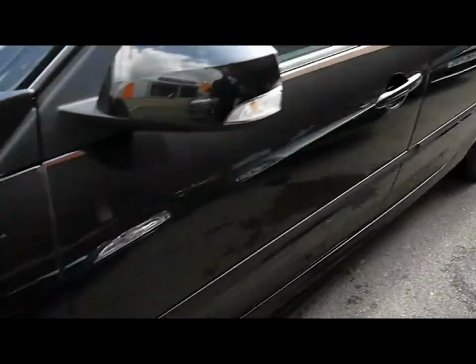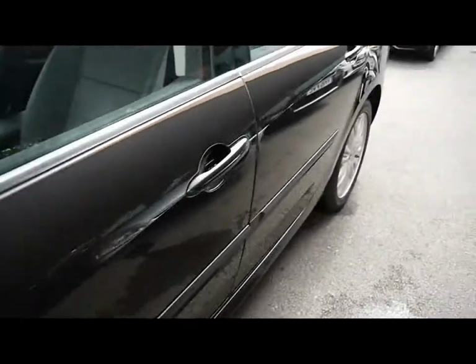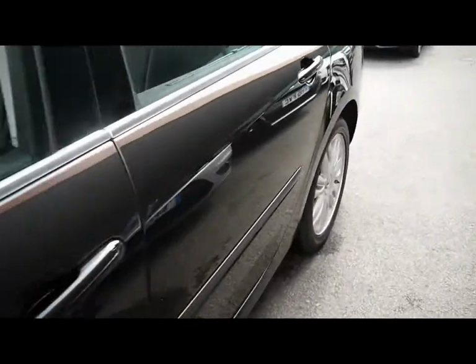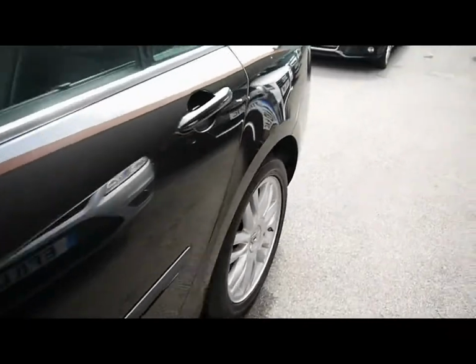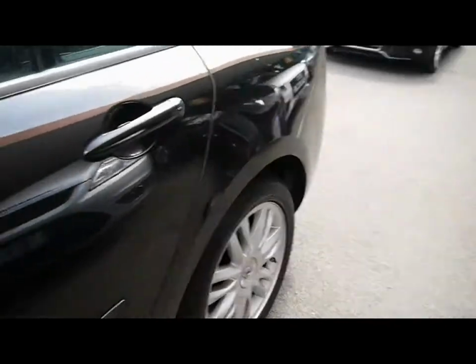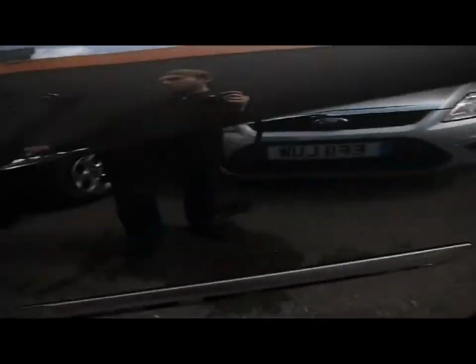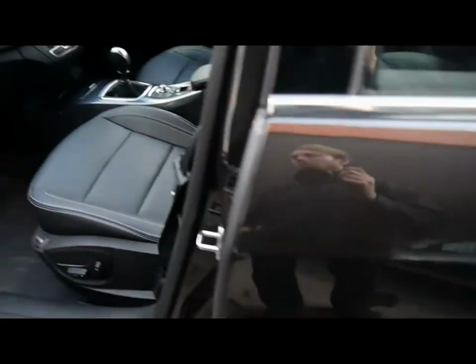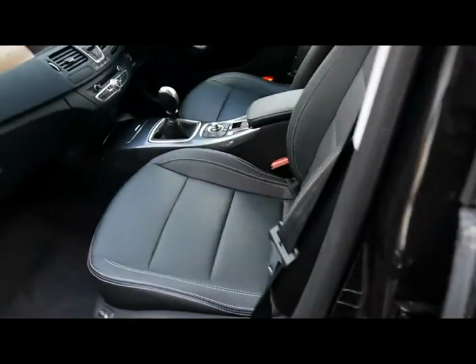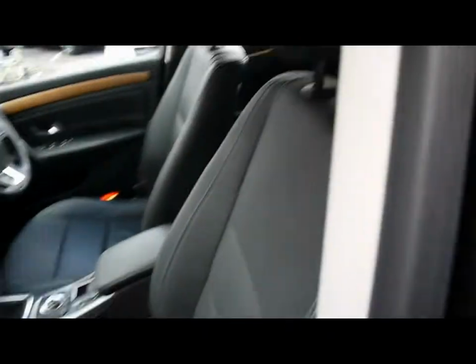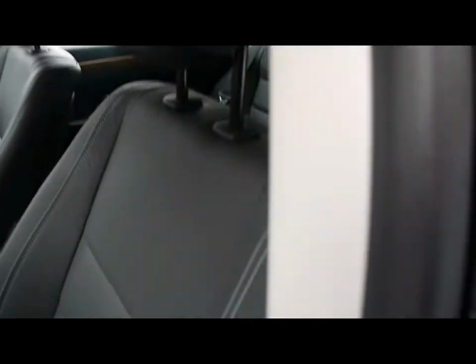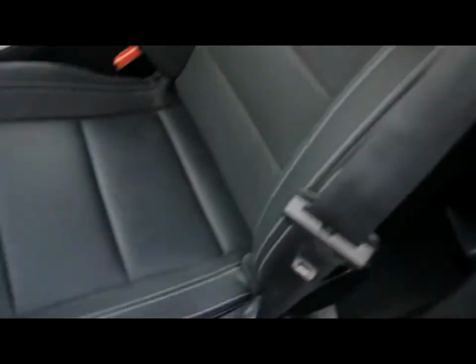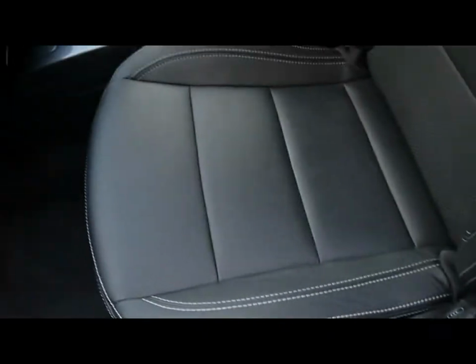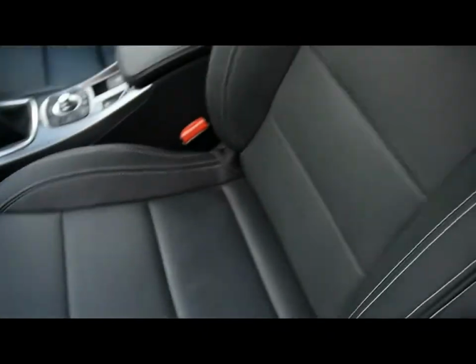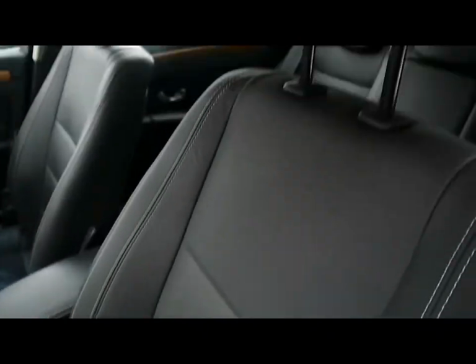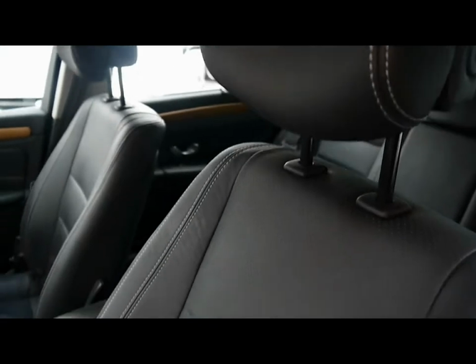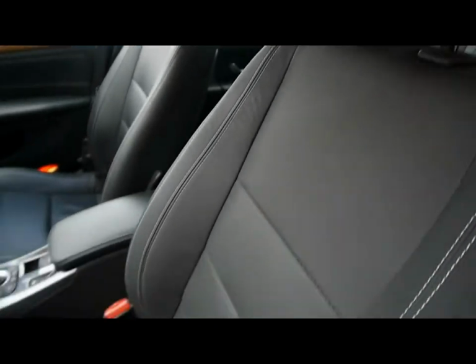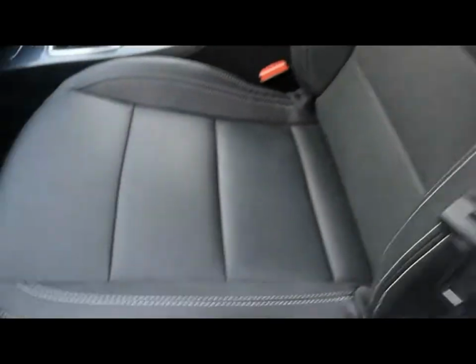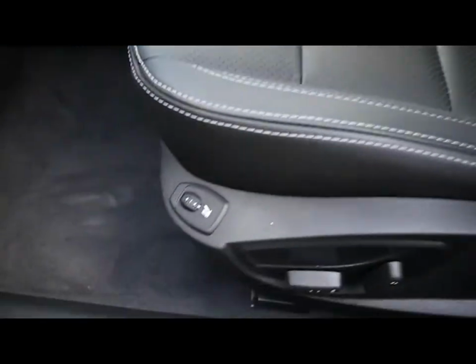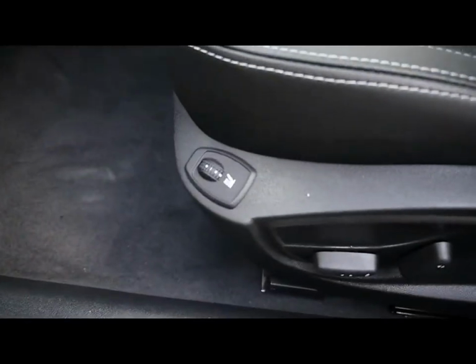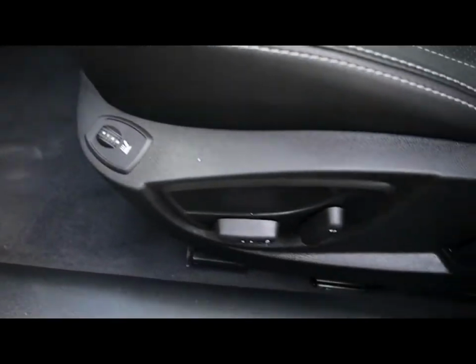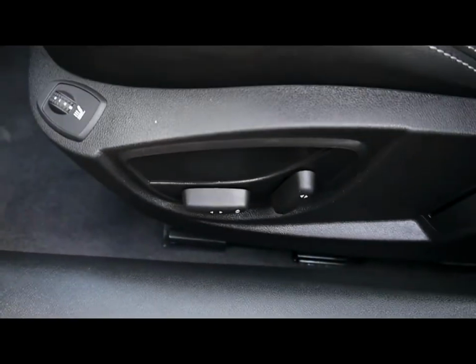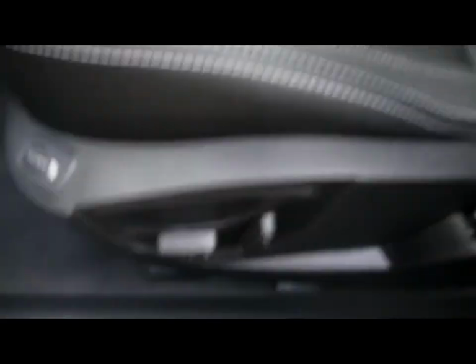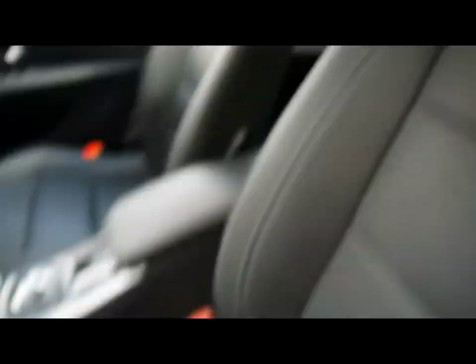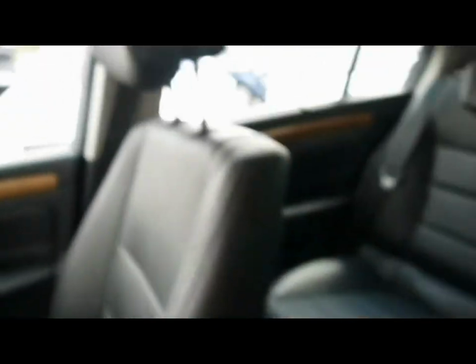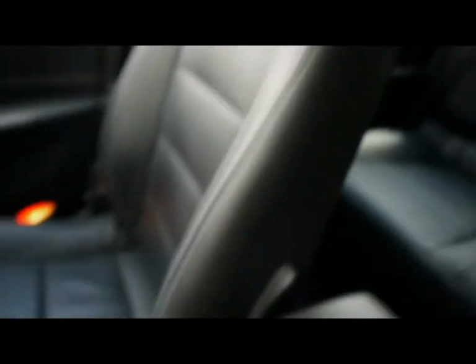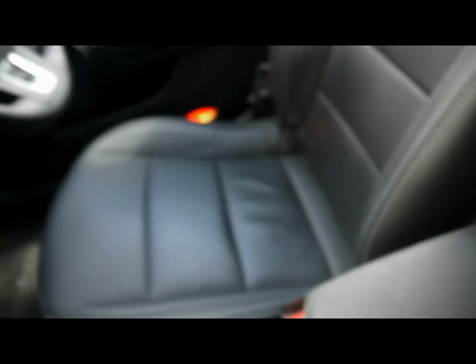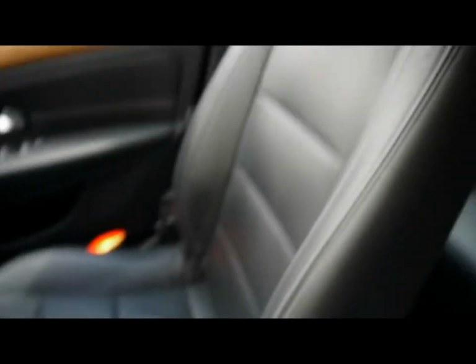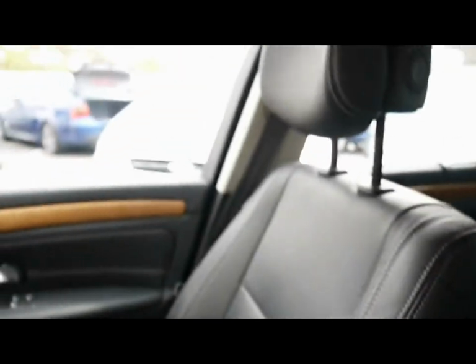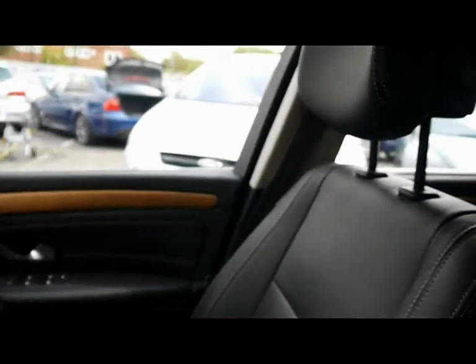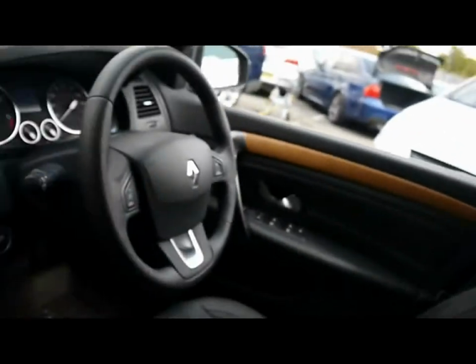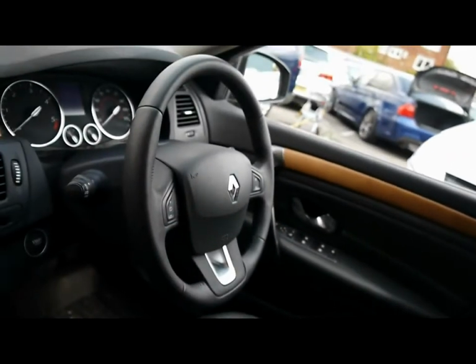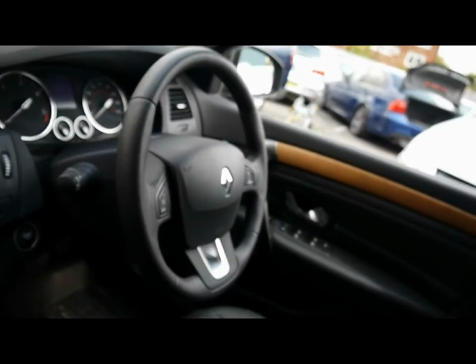I'll show you inside the vehicle now as well. Inside you'll find a full black leather interior, all in great condition. Both front seats are heated and electrically adjustable, and there's cruise control.